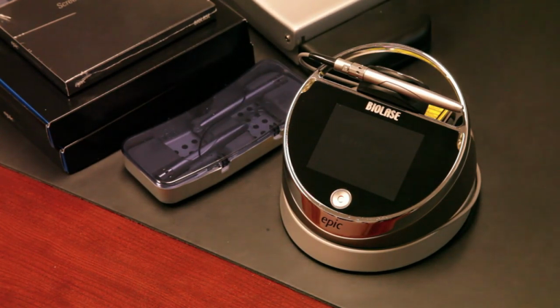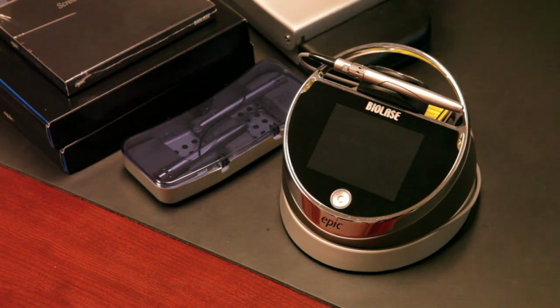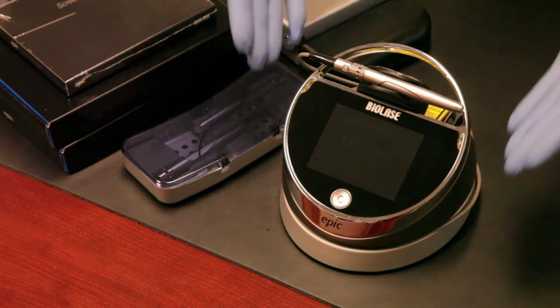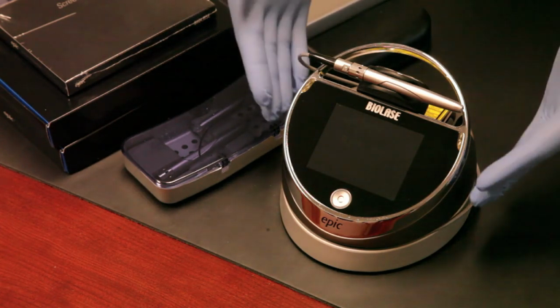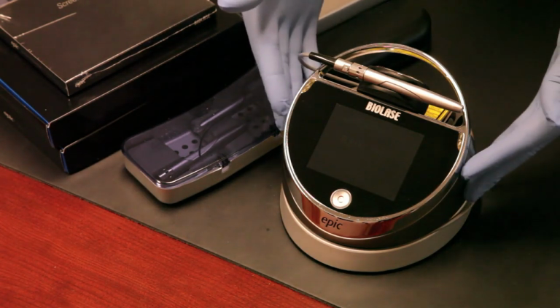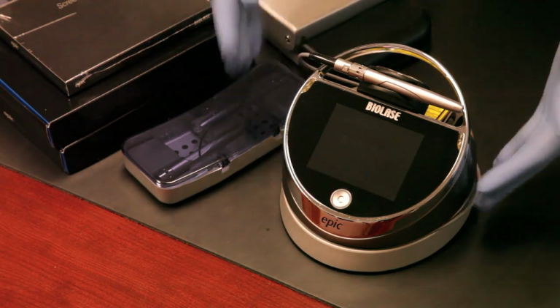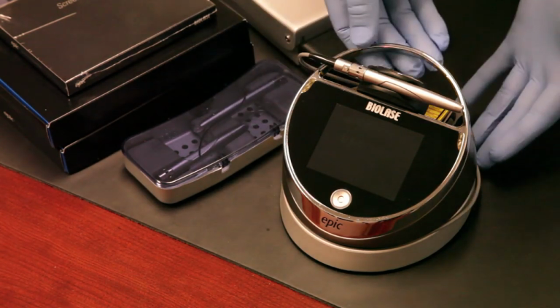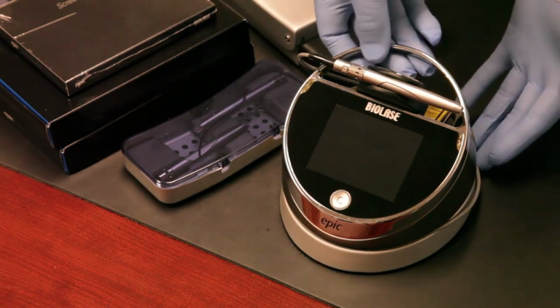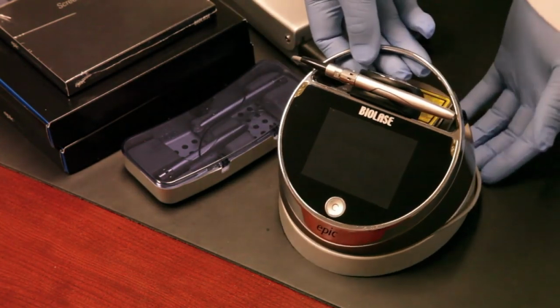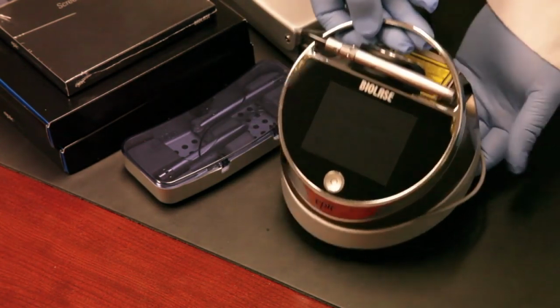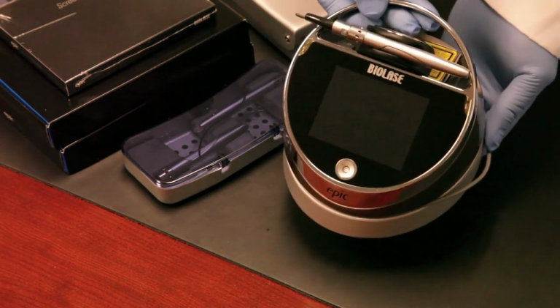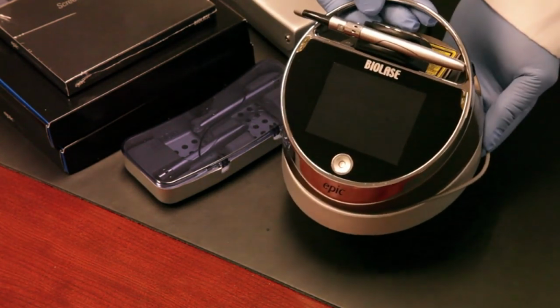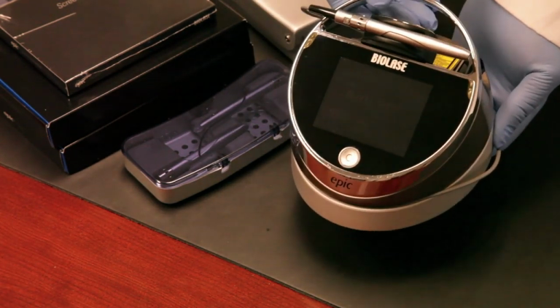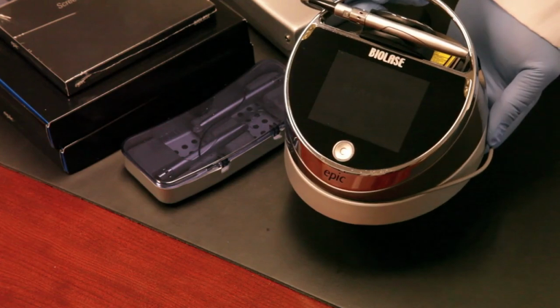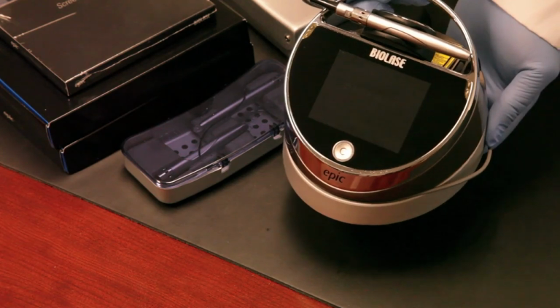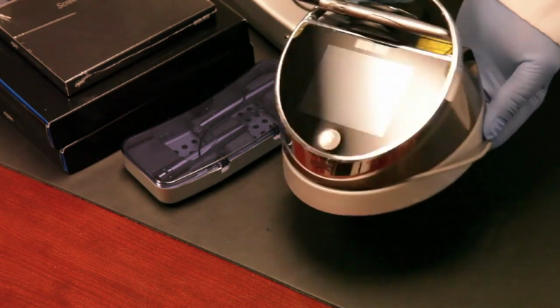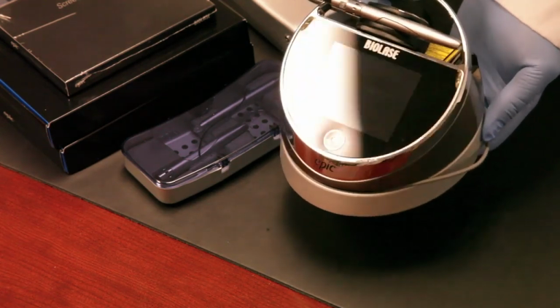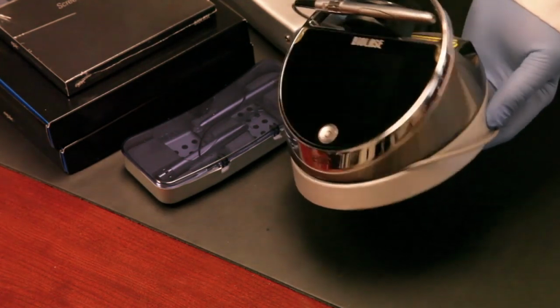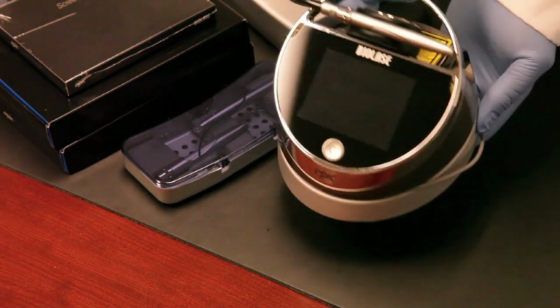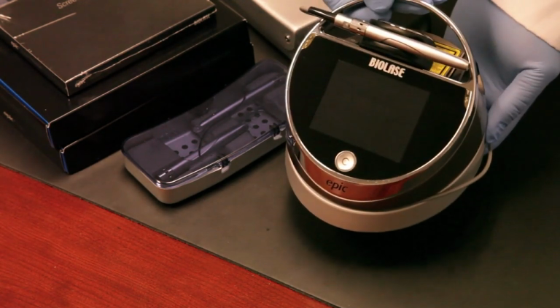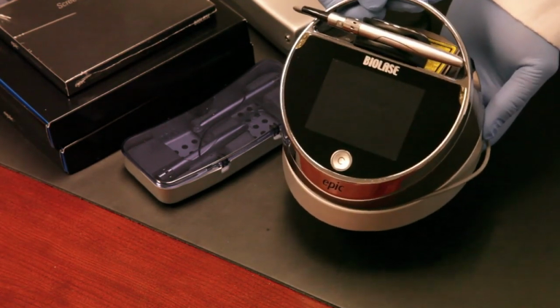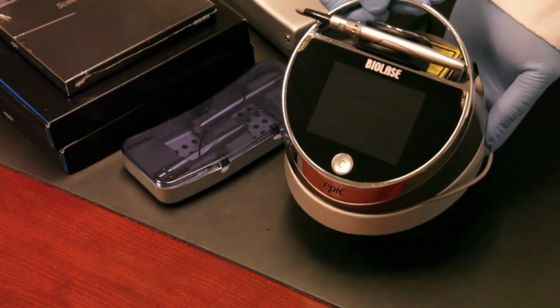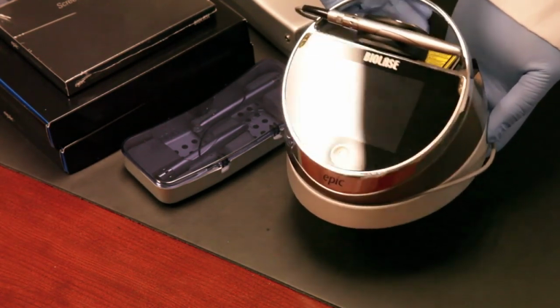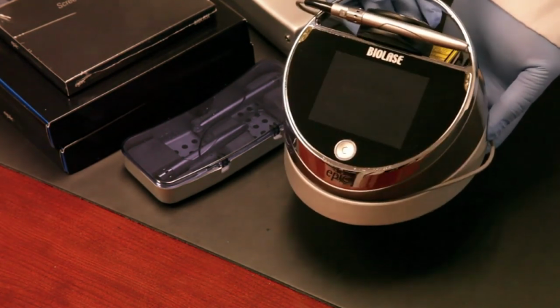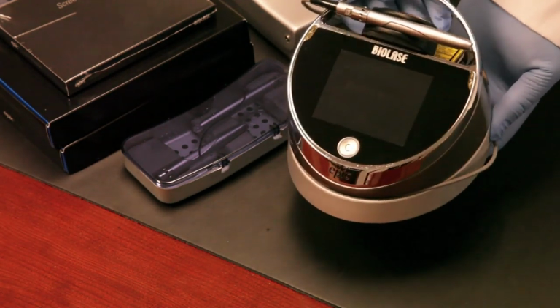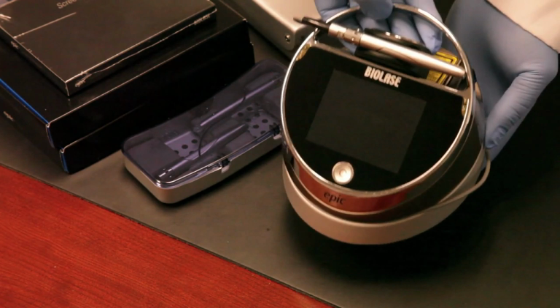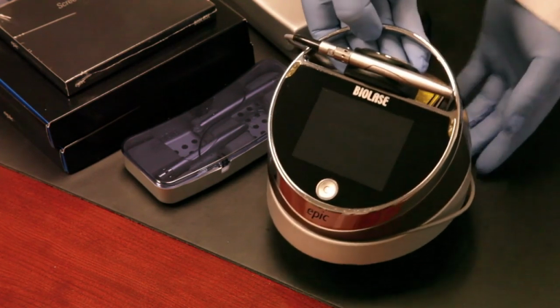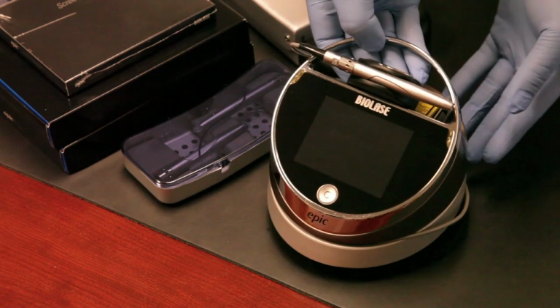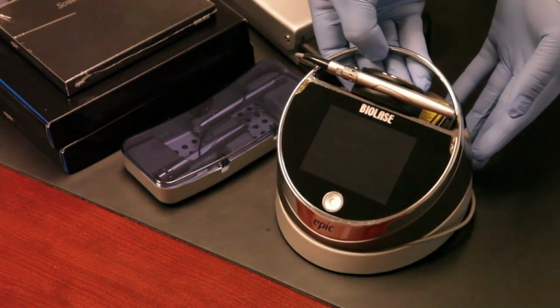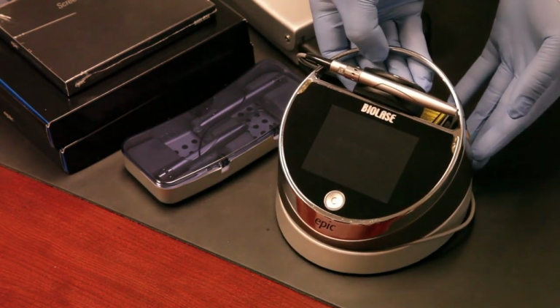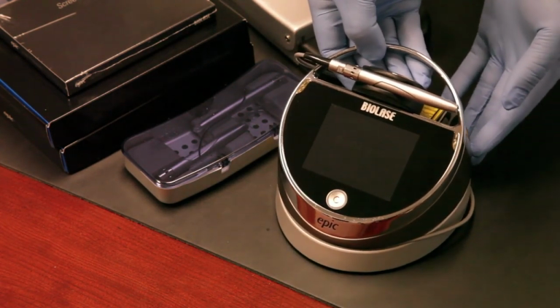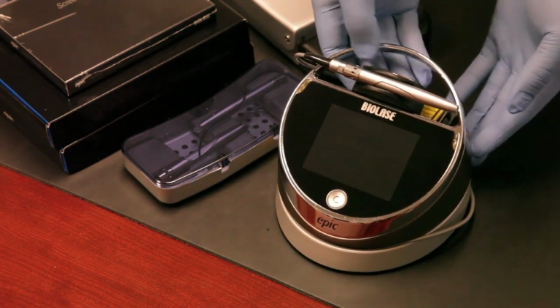The first thing you can see here is our EPIC laser. It's about four to five inches in diameter, and it's around two to three pounds — real lightweight, real easy, and a very good-looking device to have on your countertop in your operatory.